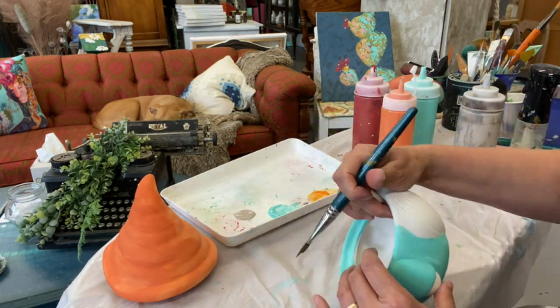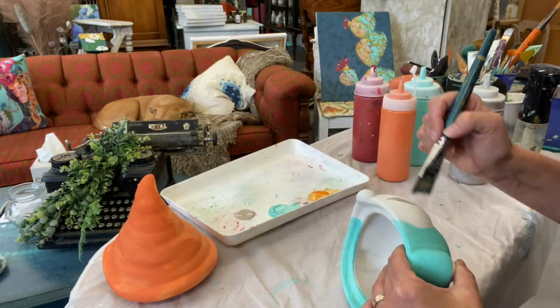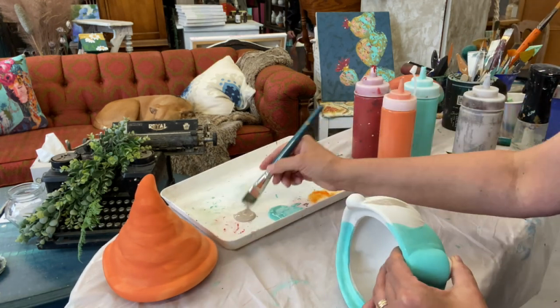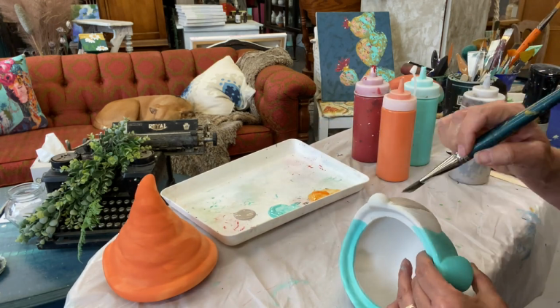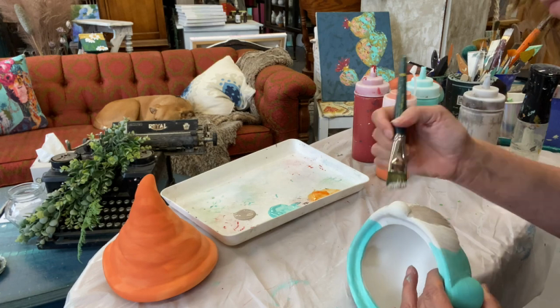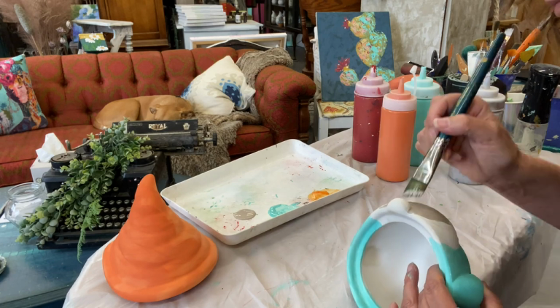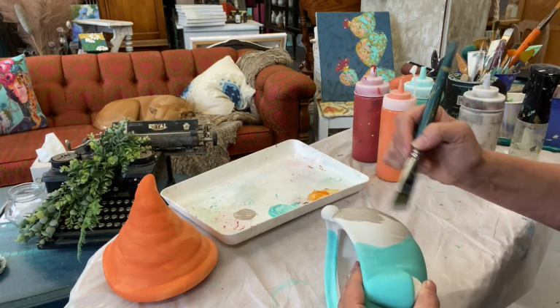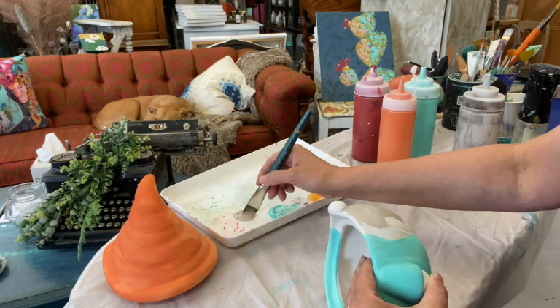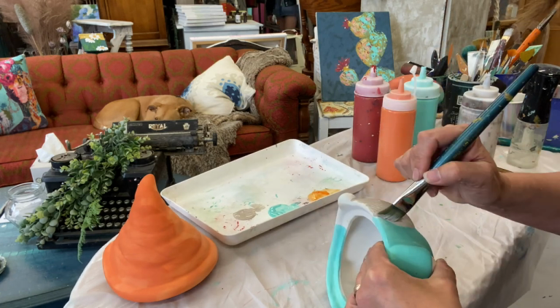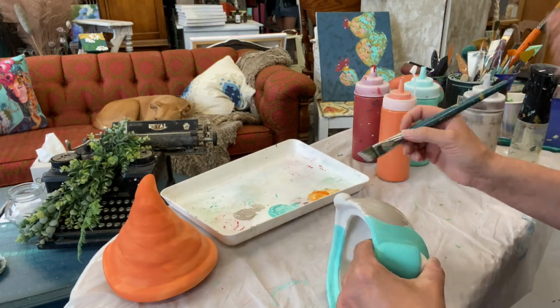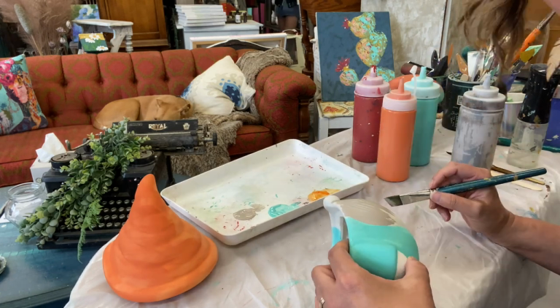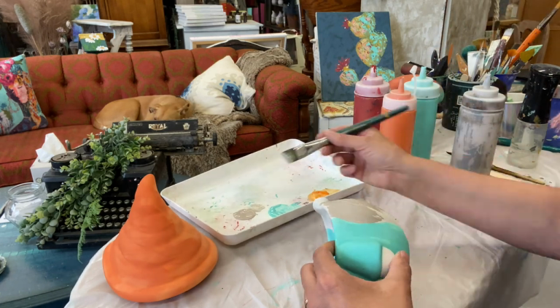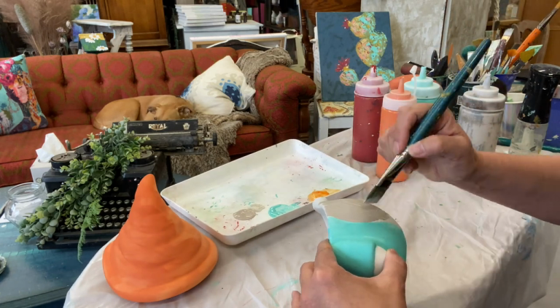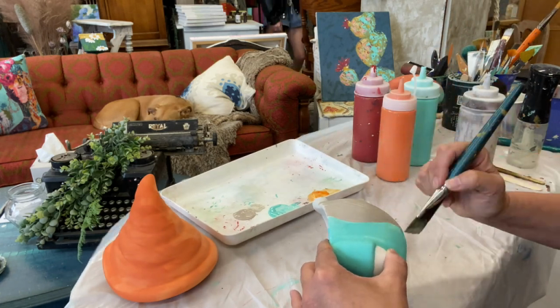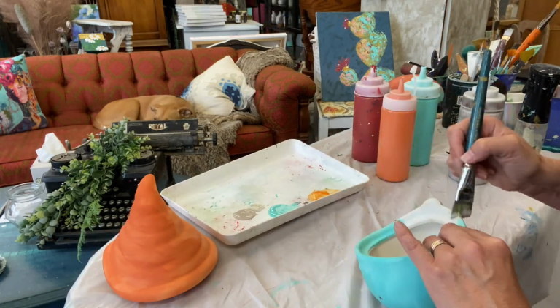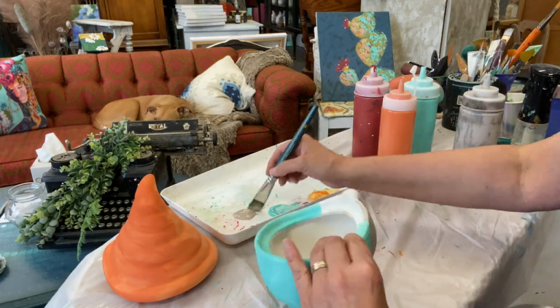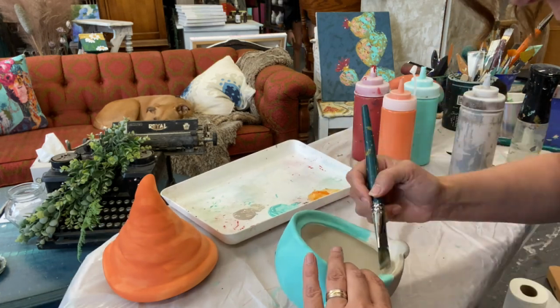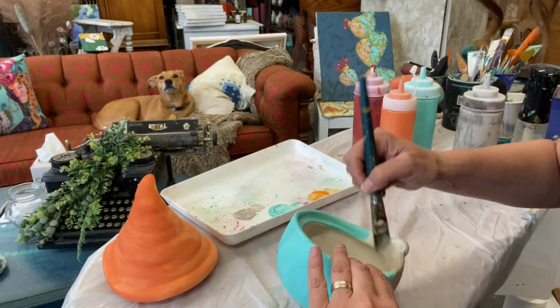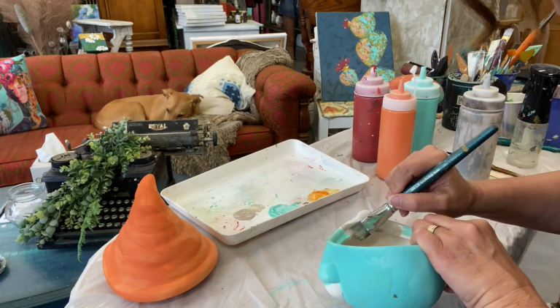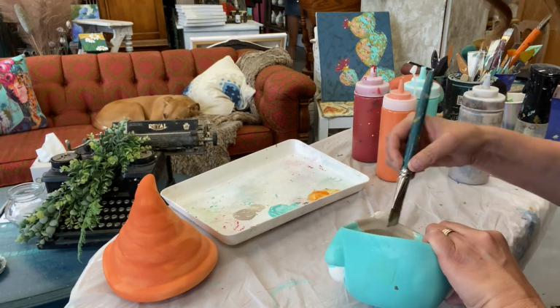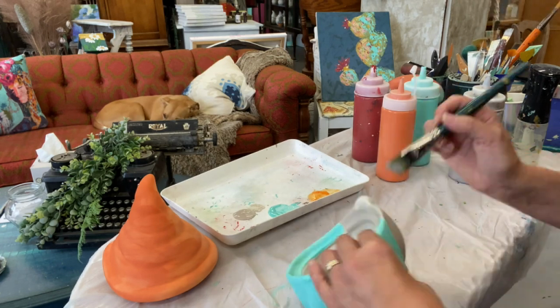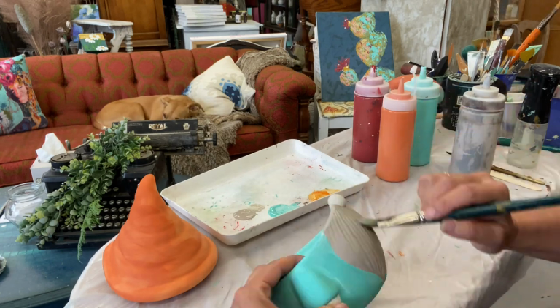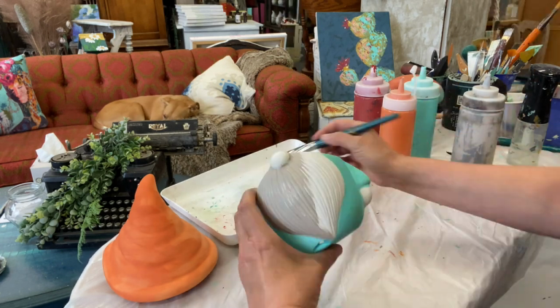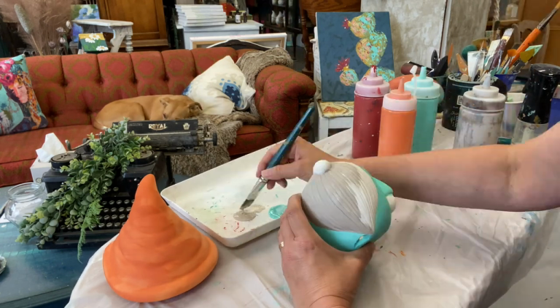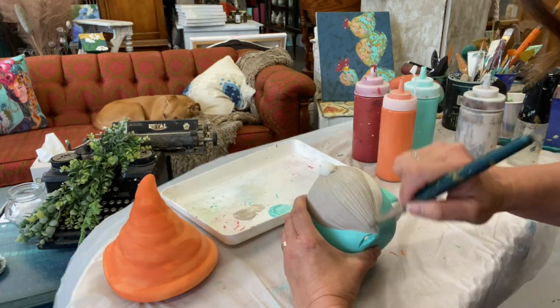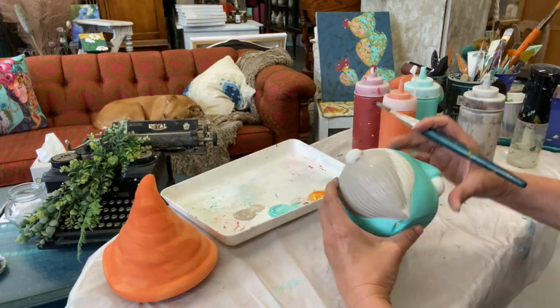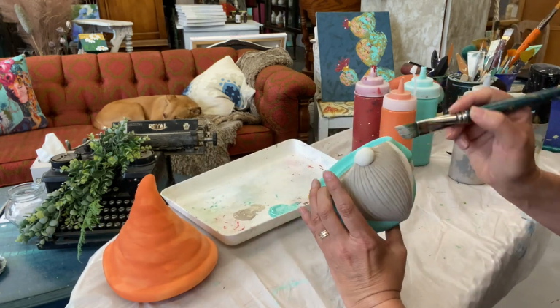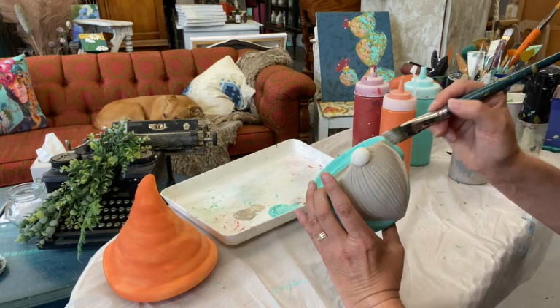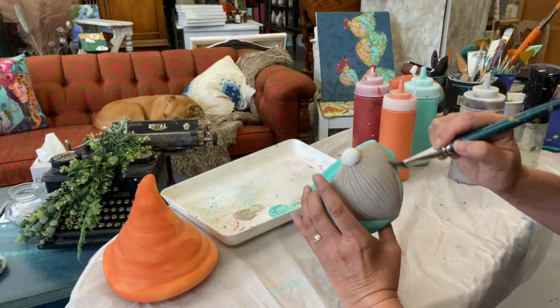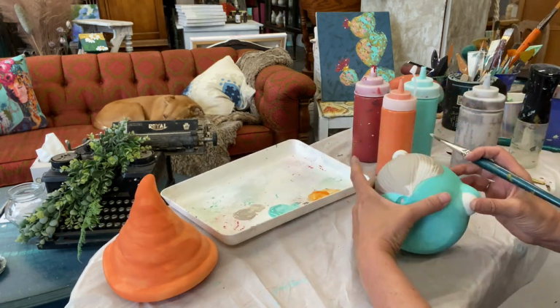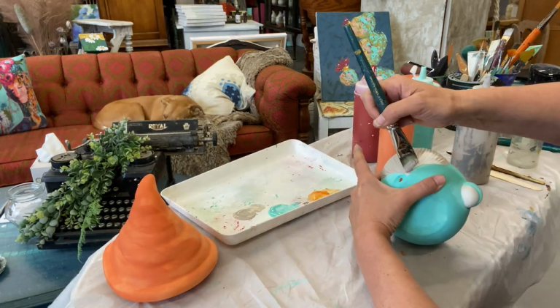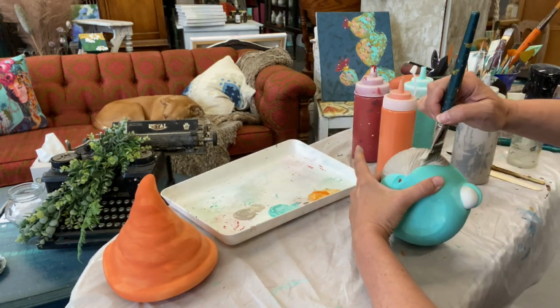Next I'm using a color called Prairie Gray, a beautiful earthy kind of a shade. We're going to cover the beard area with that and again we're going to do full coverage.